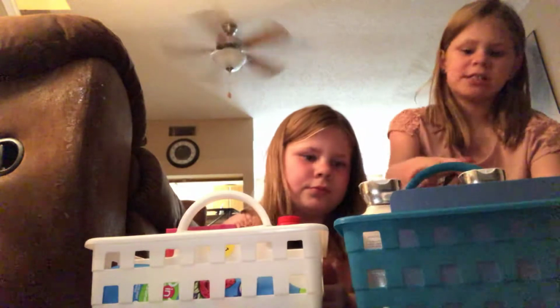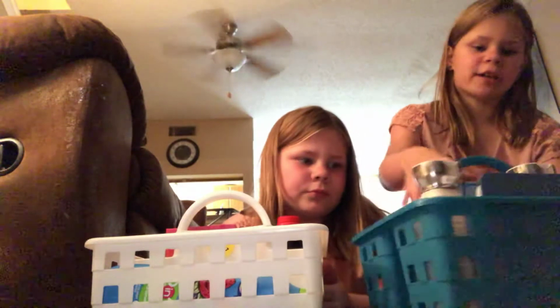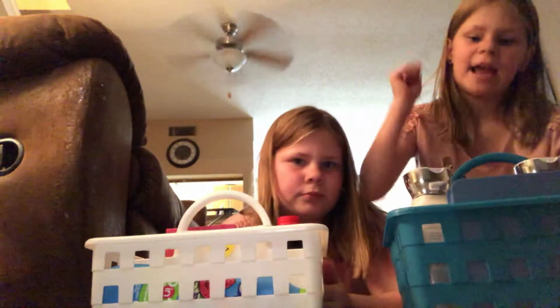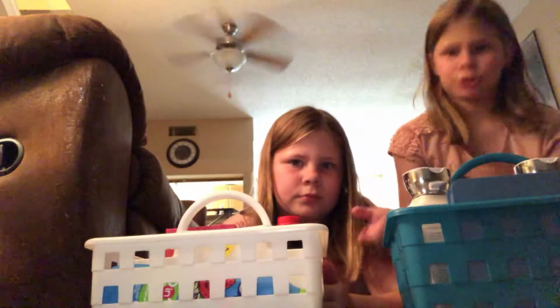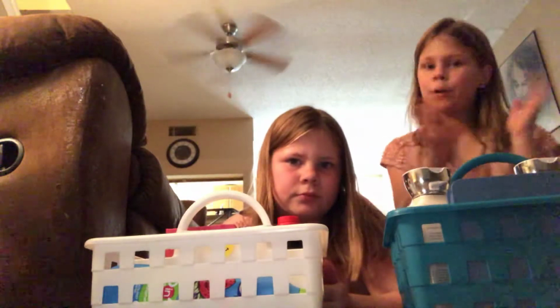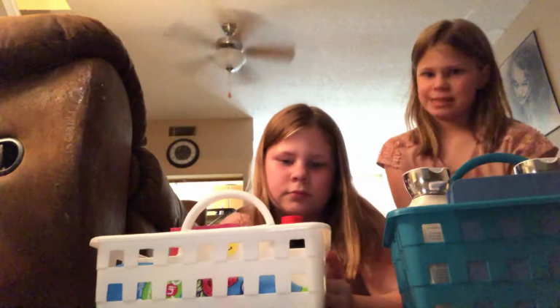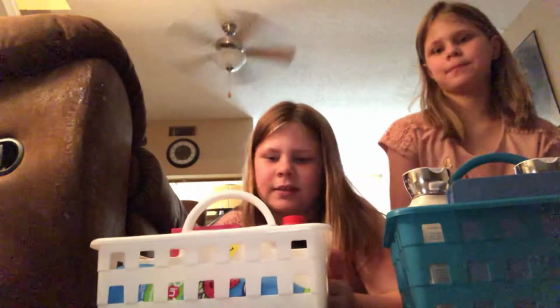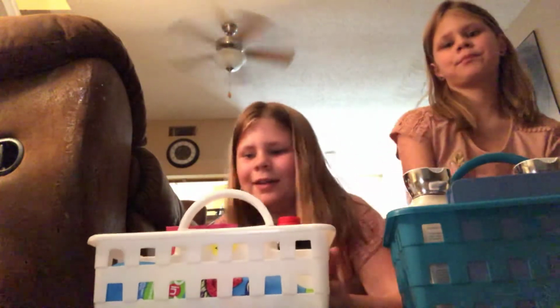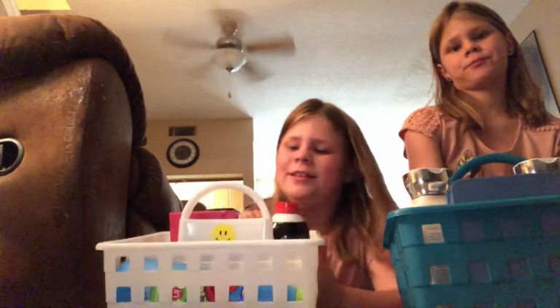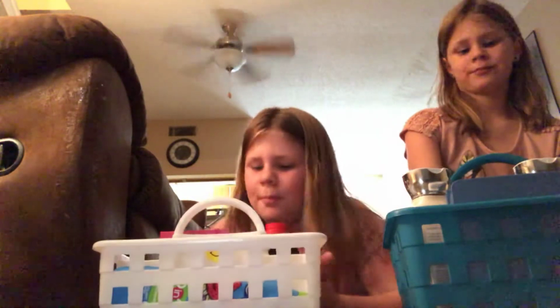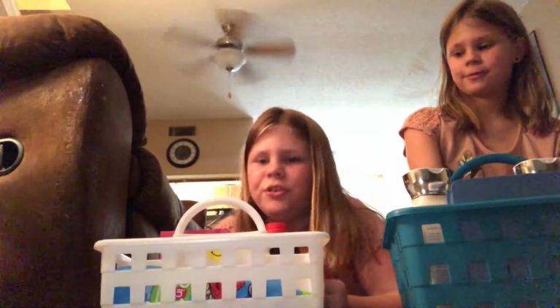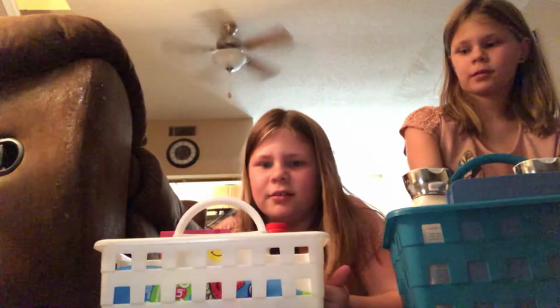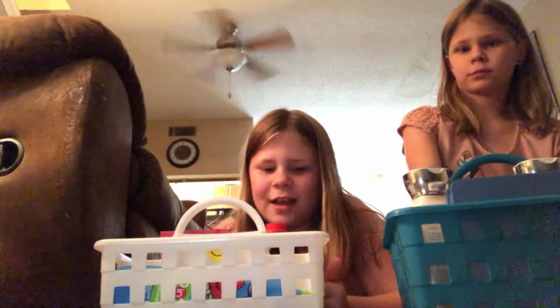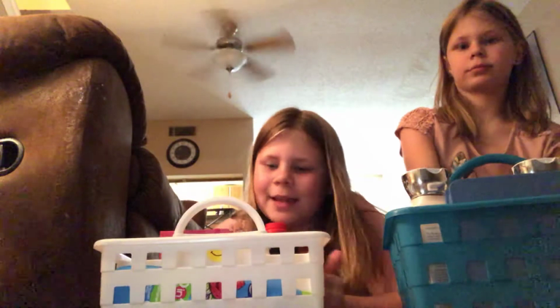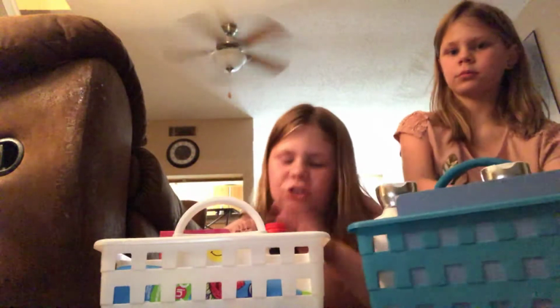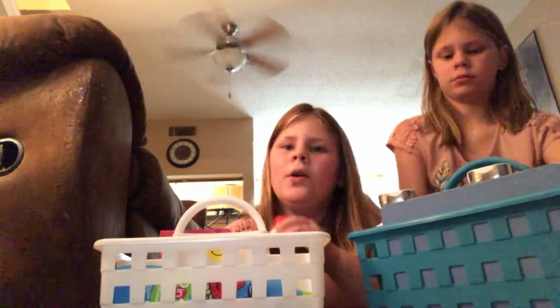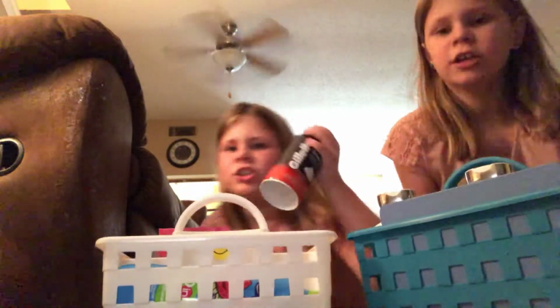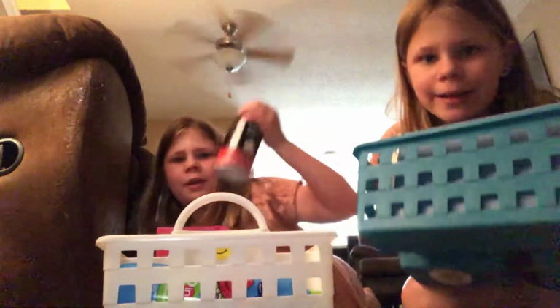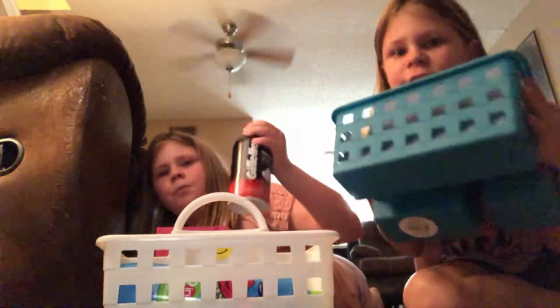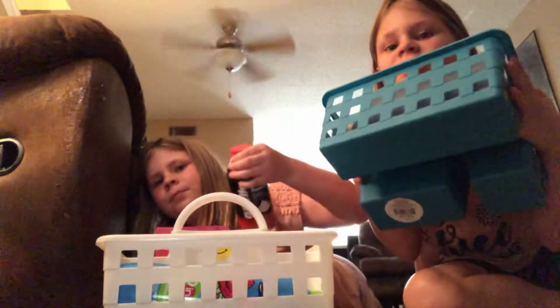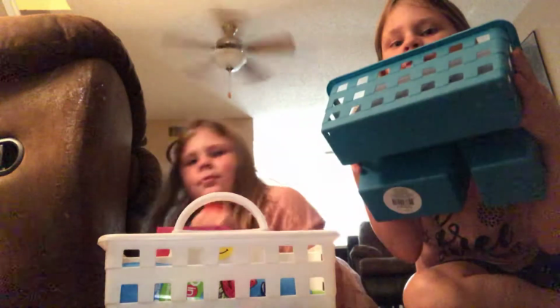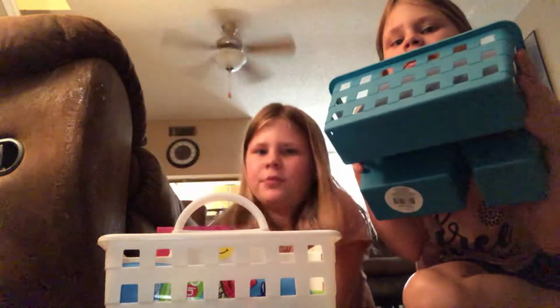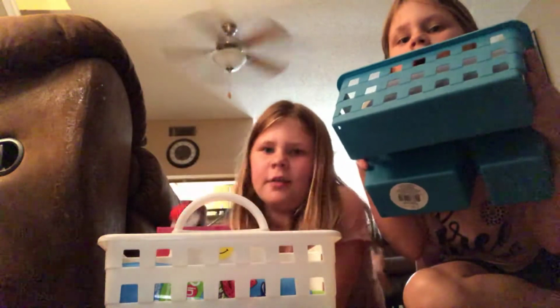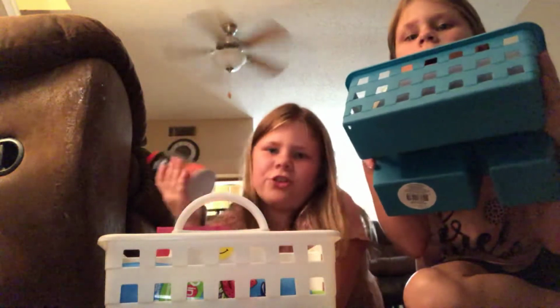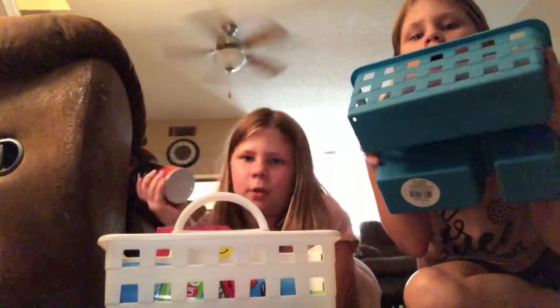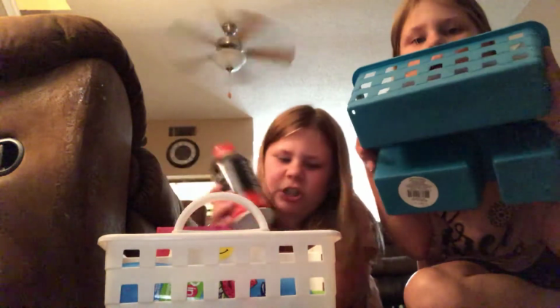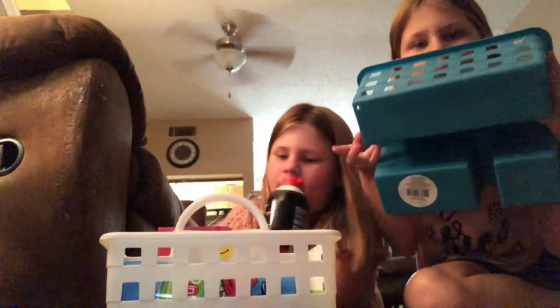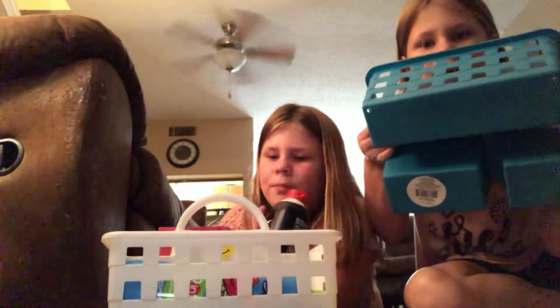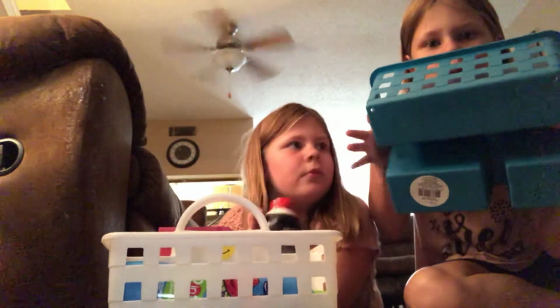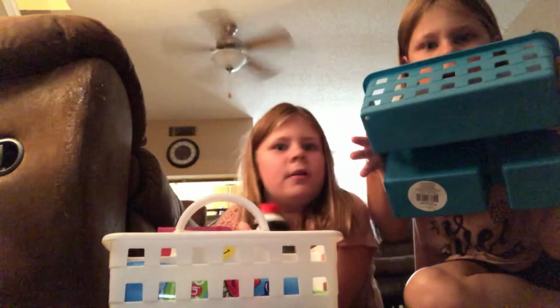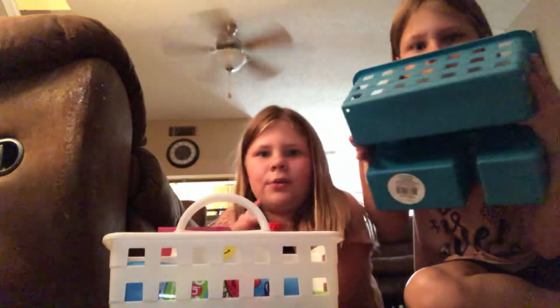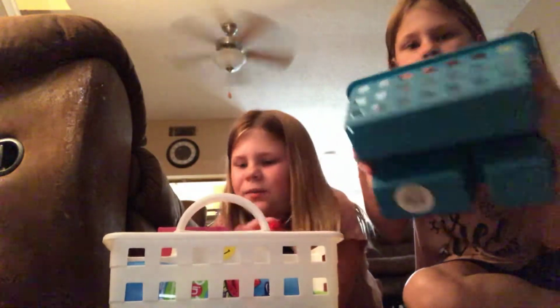So this is our case. It's got three compartments in it. There's a small one for our shaving foam — you can see three down here — a big one, and a small one.